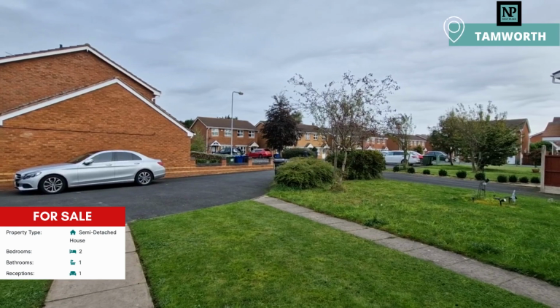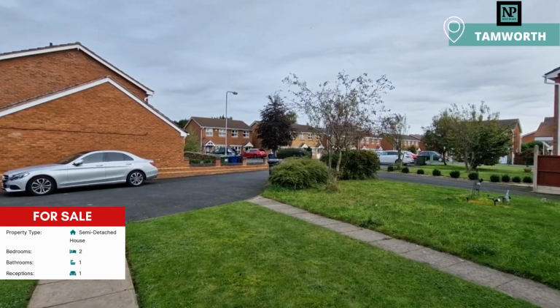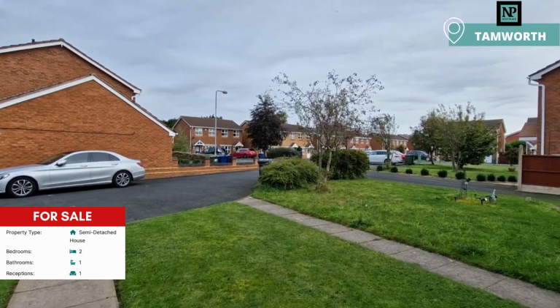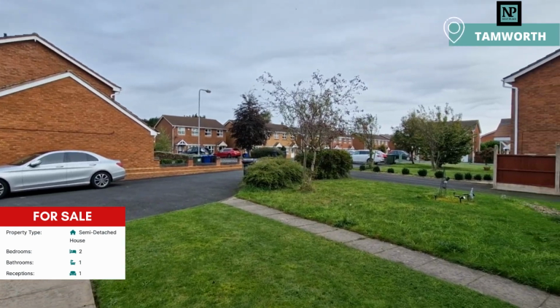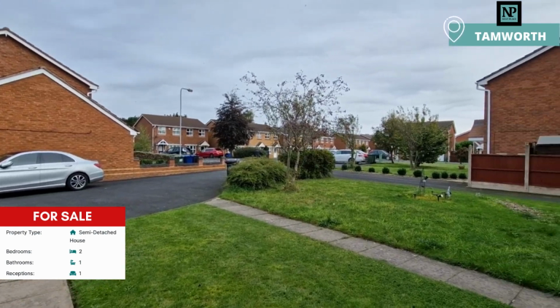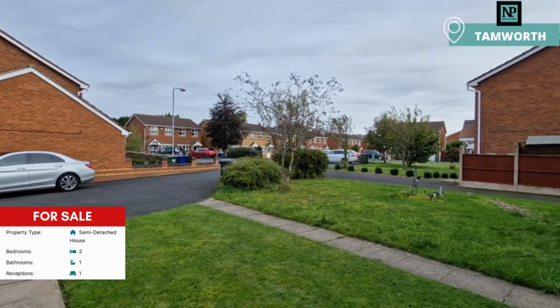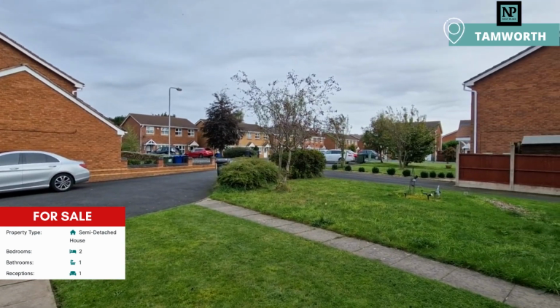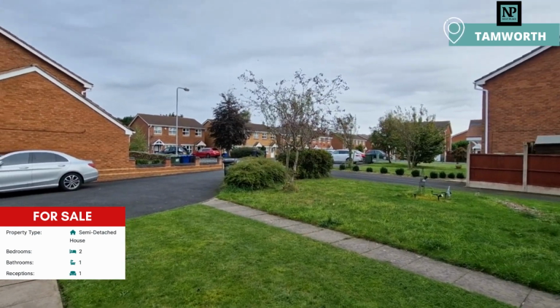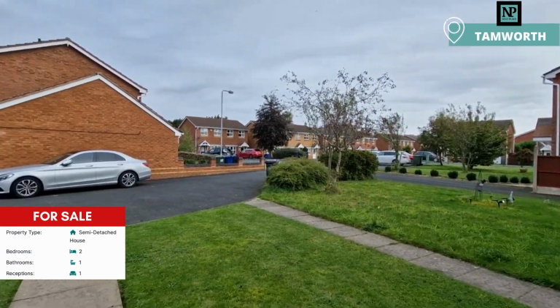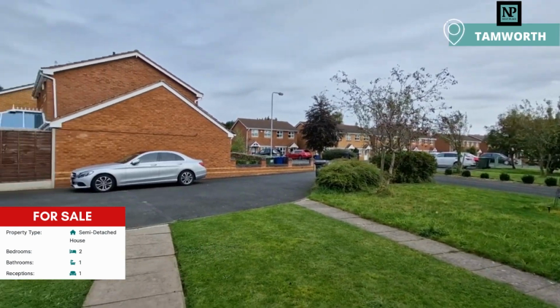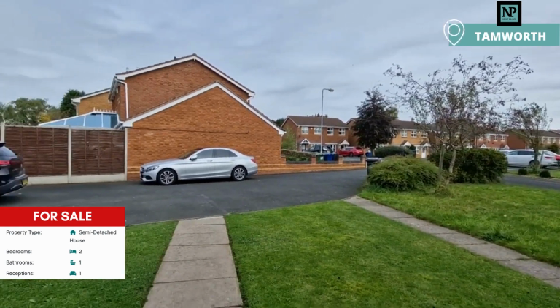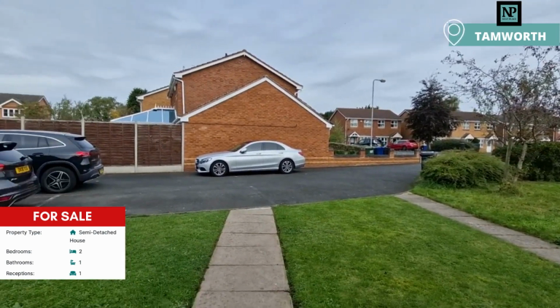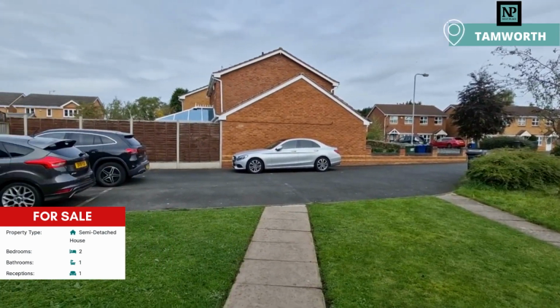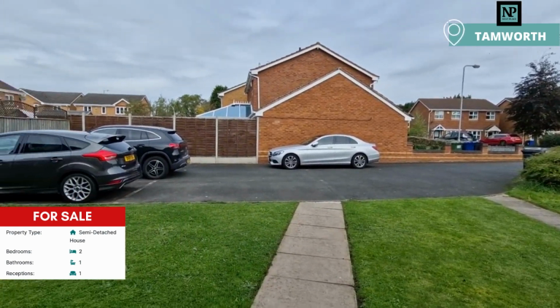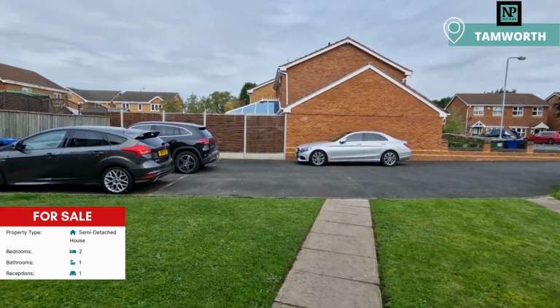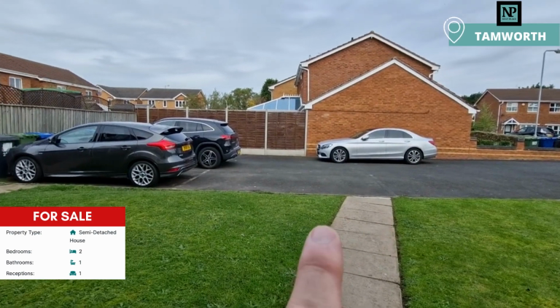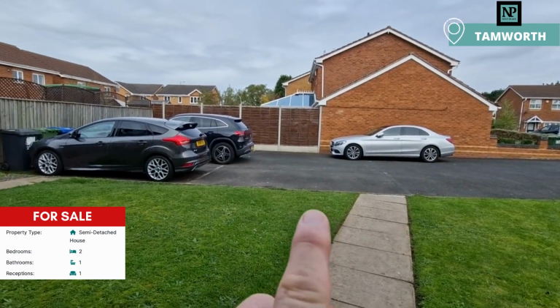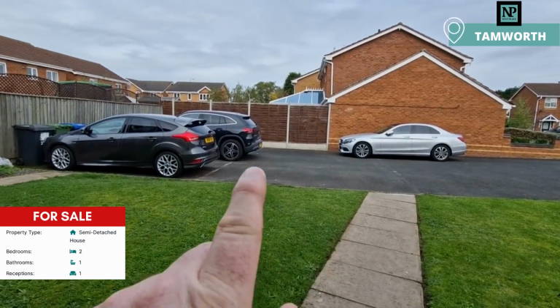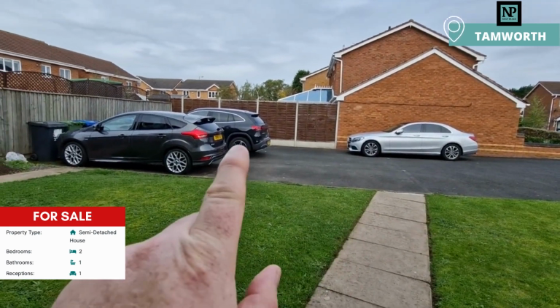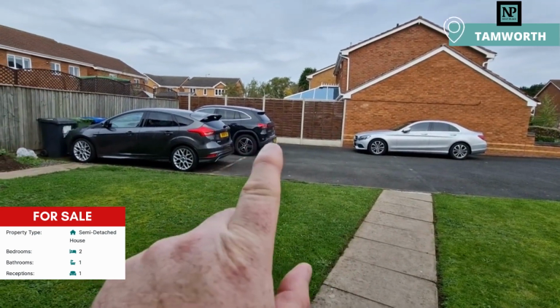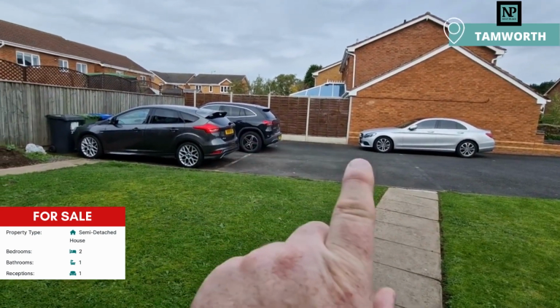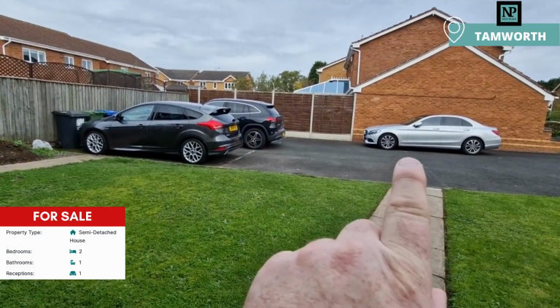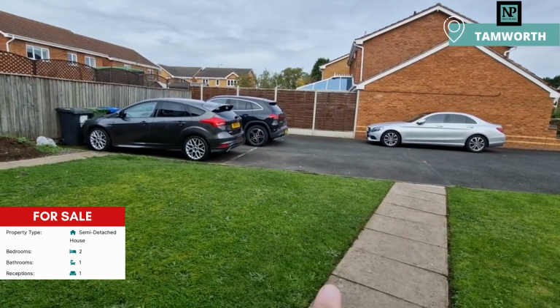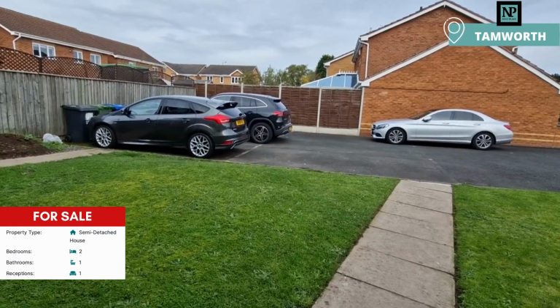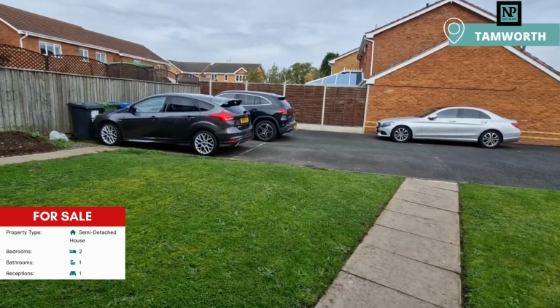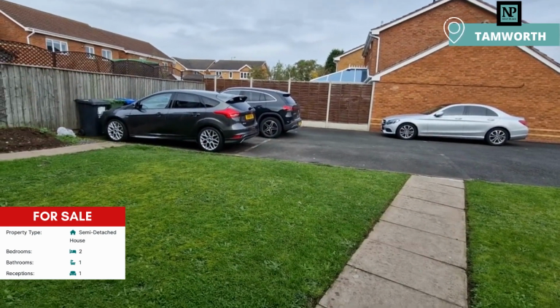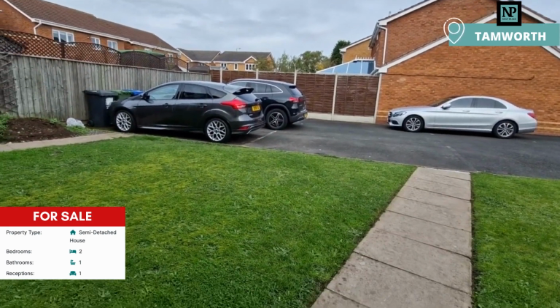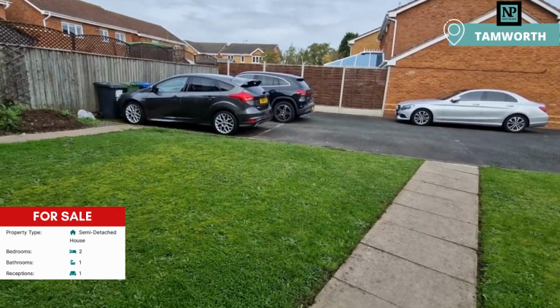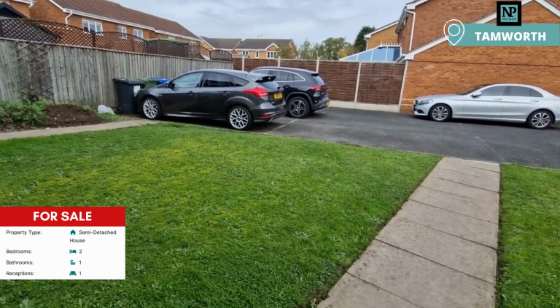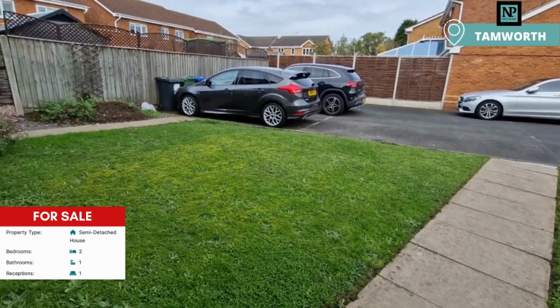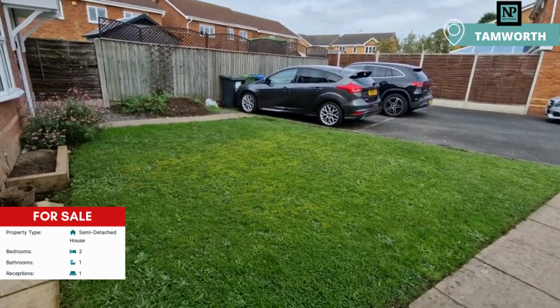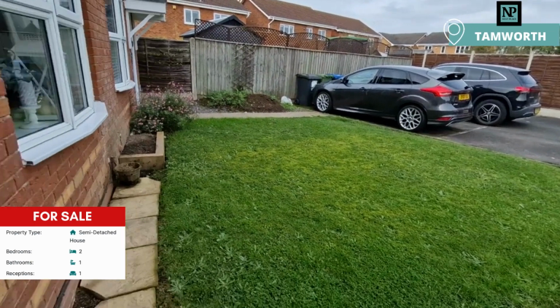Here we are right at the end of the cul-de-sac. We have got parking here — two spaces just behind that black one there and up to that silver one — and obviously we've got a nice lawn at the front.